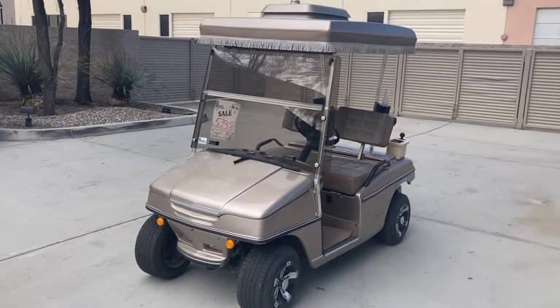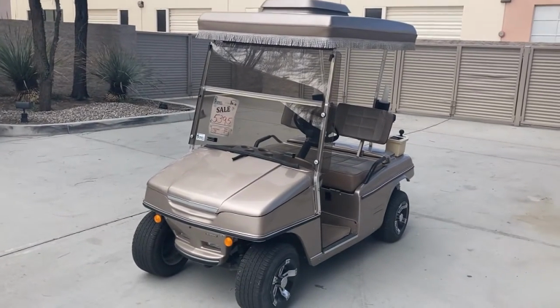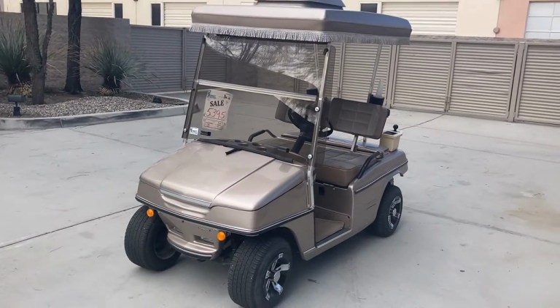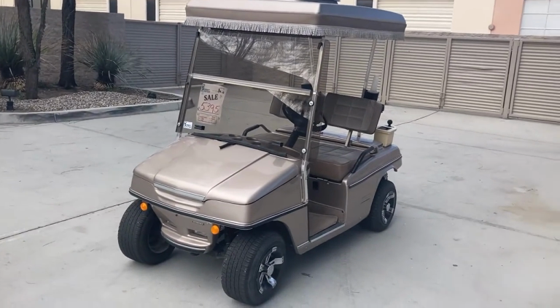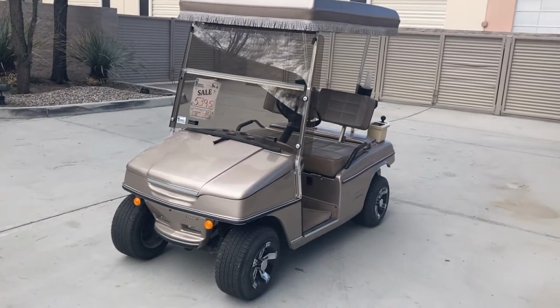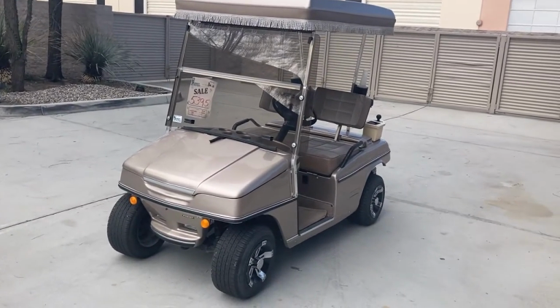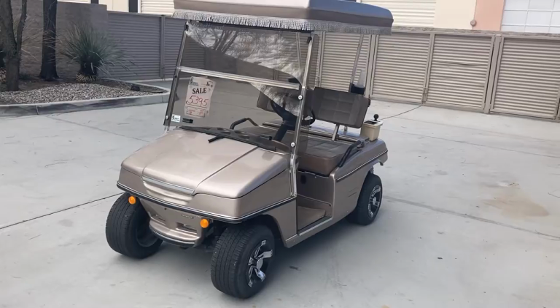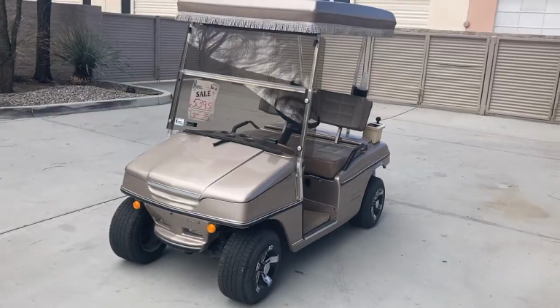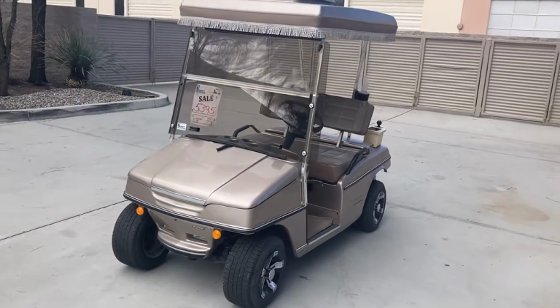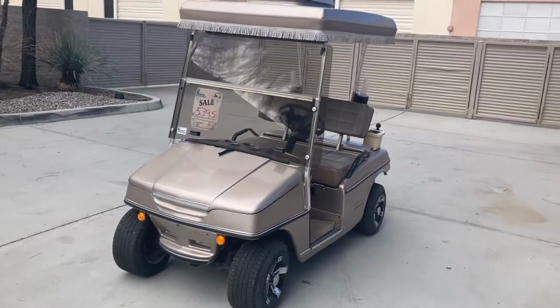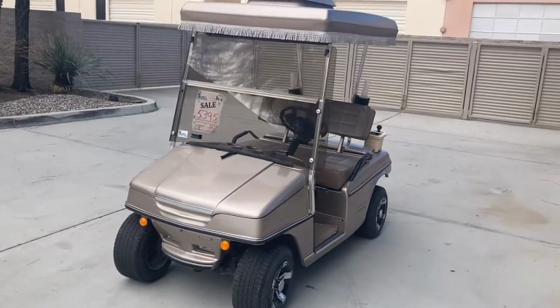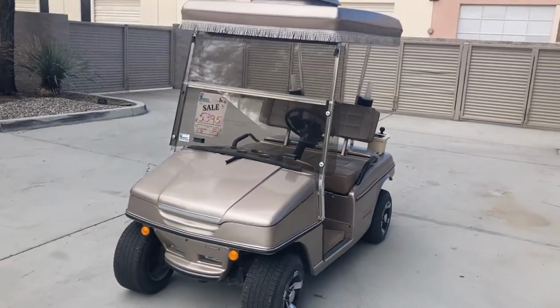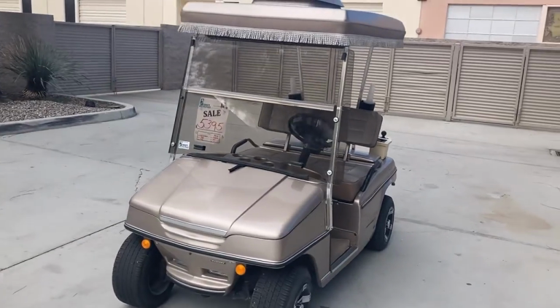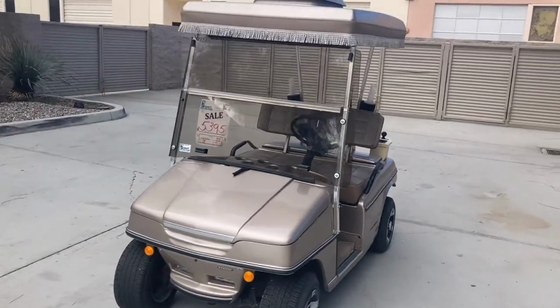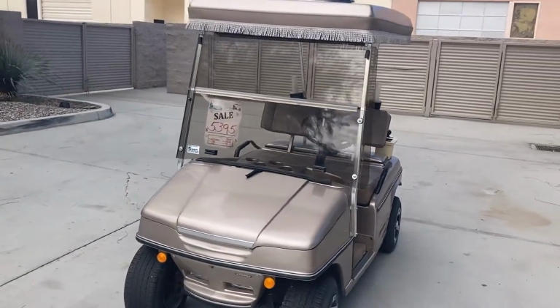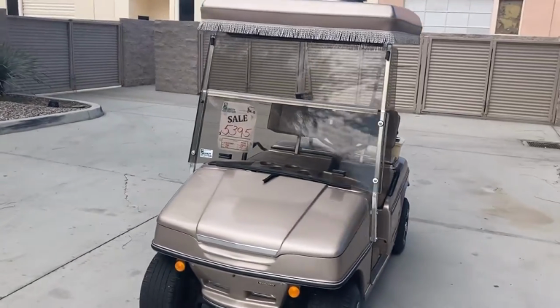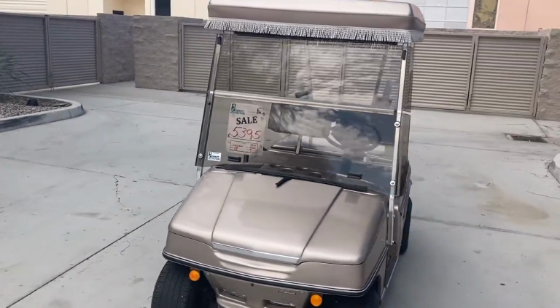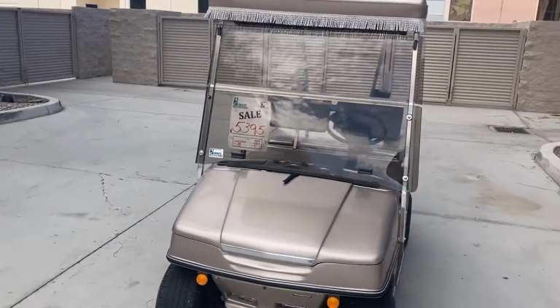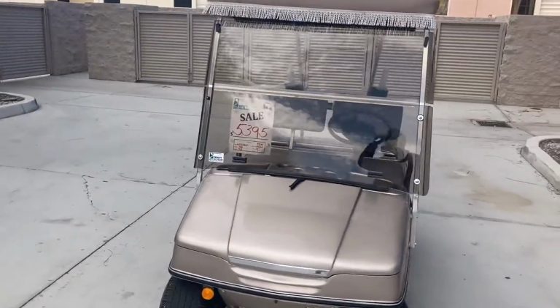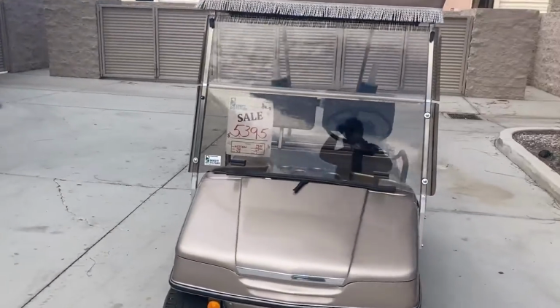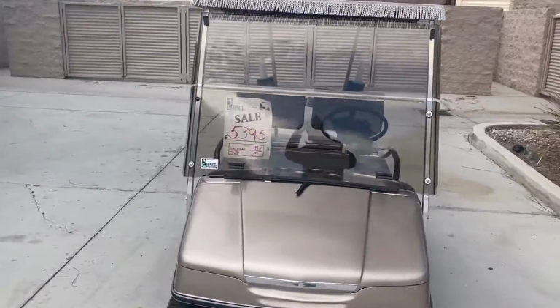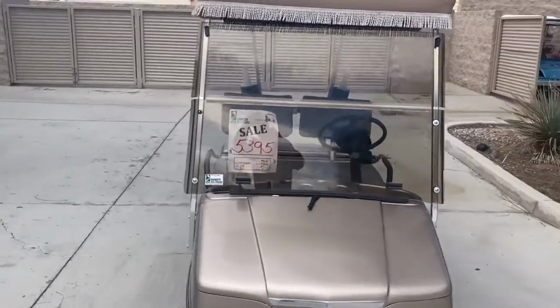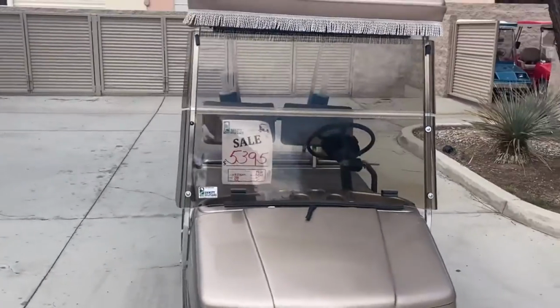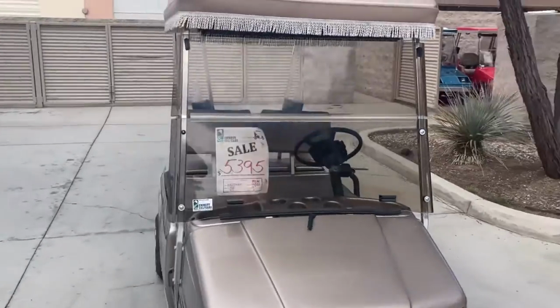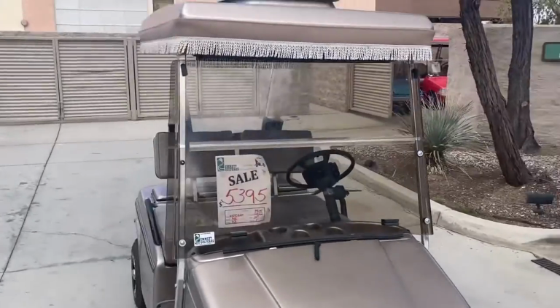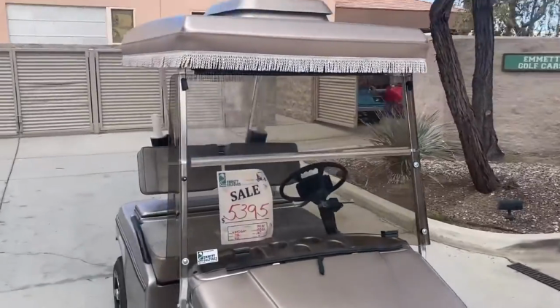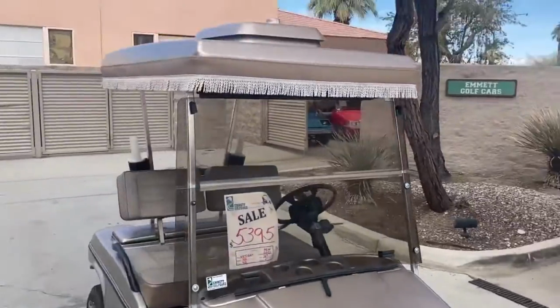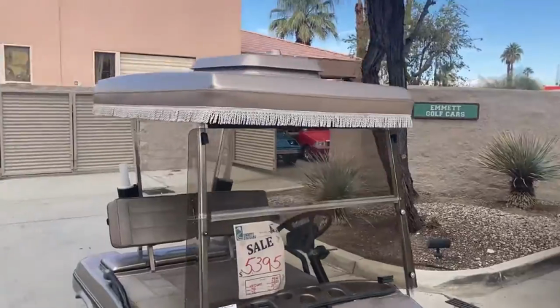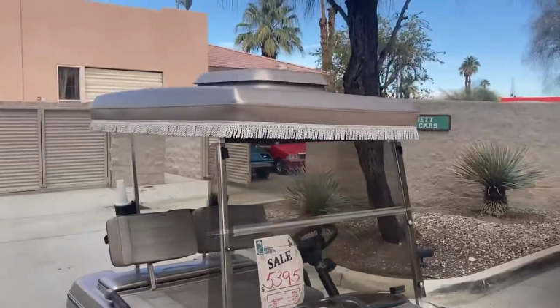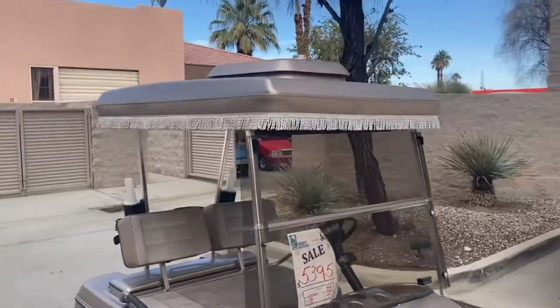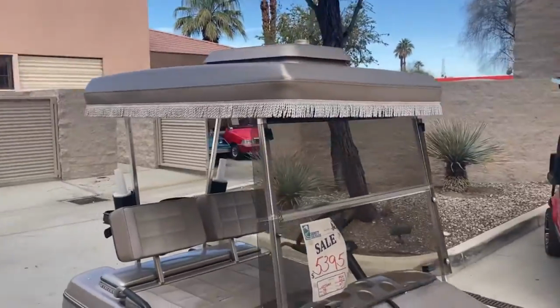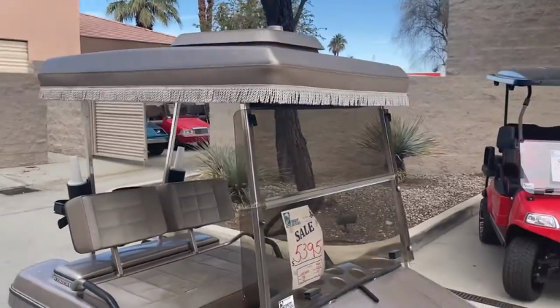Here we've got the Canyon Copper Western Model 400 with new batteries, 10-inch wheels, headlights, and taillights.